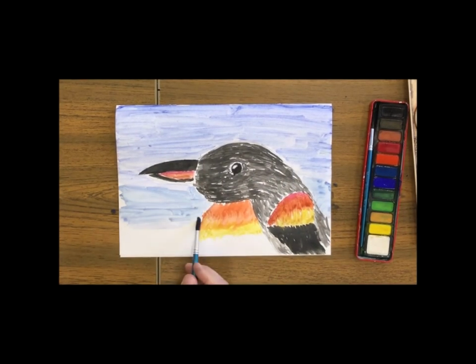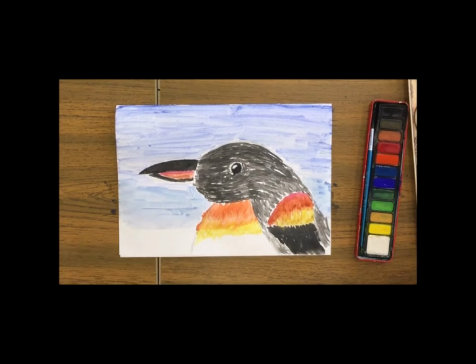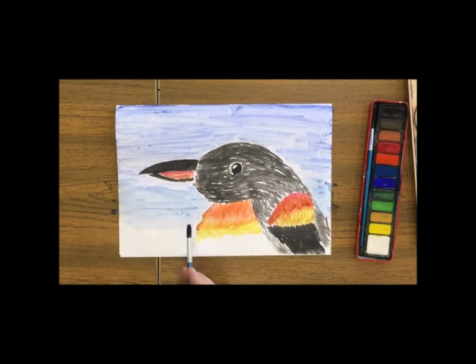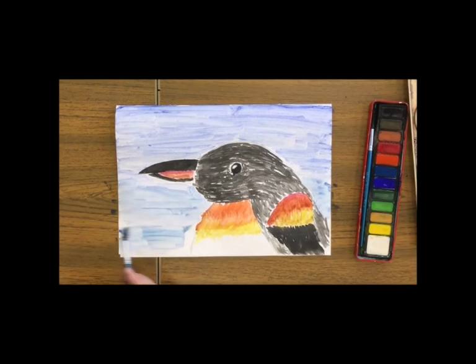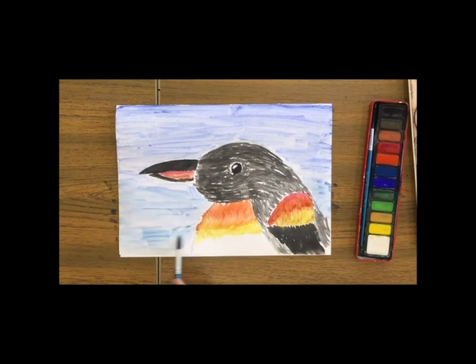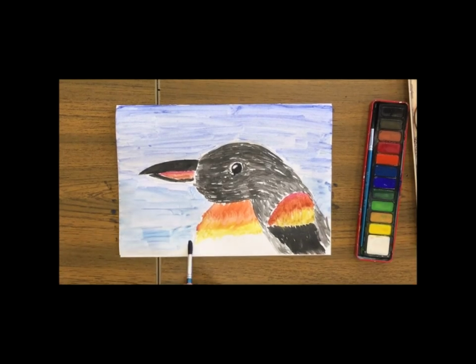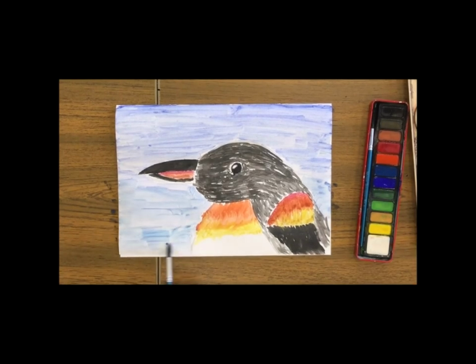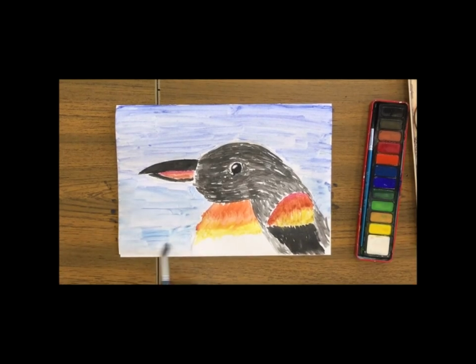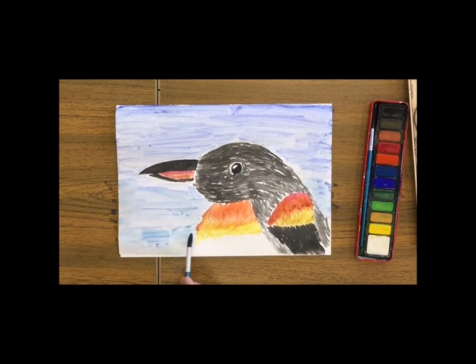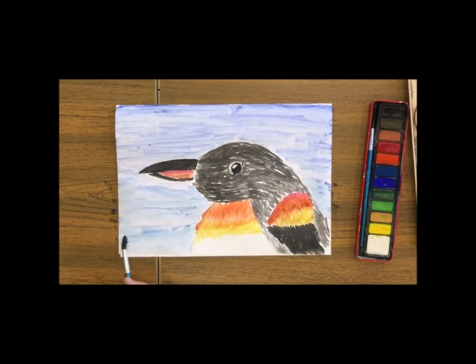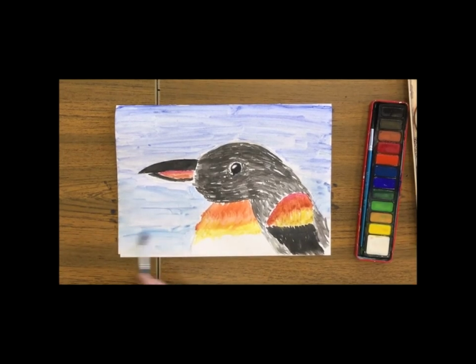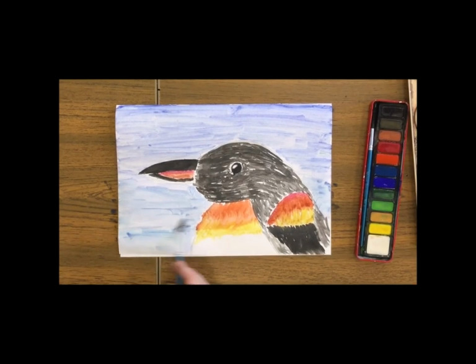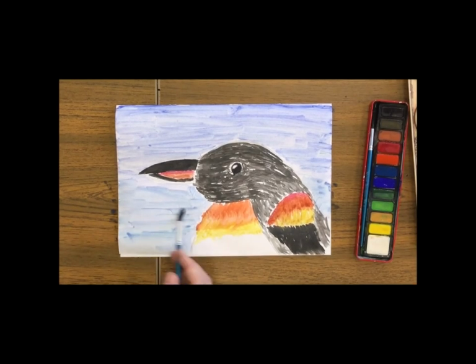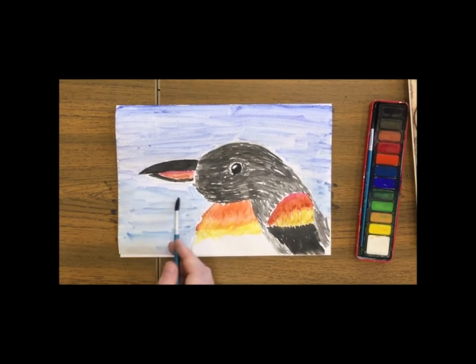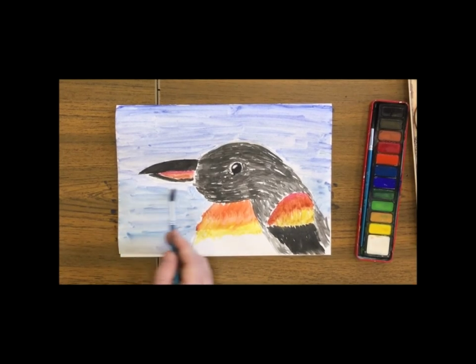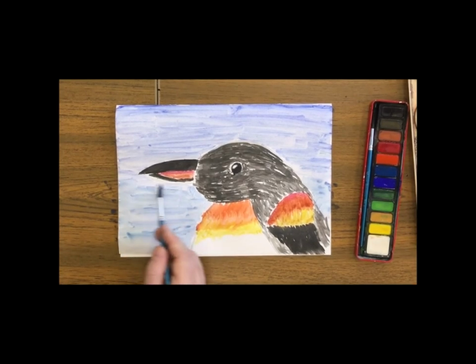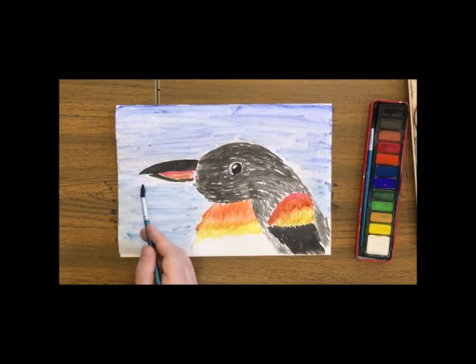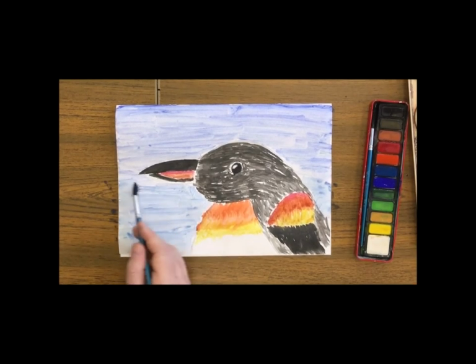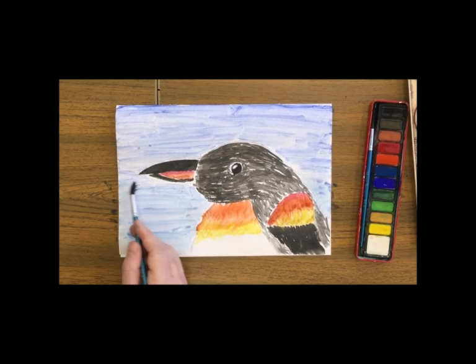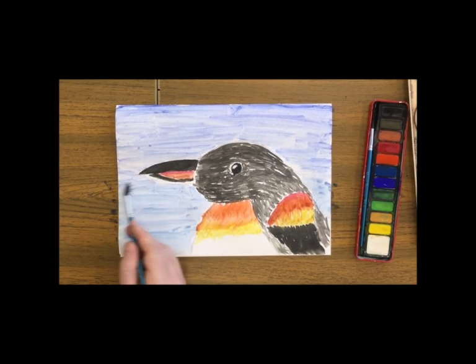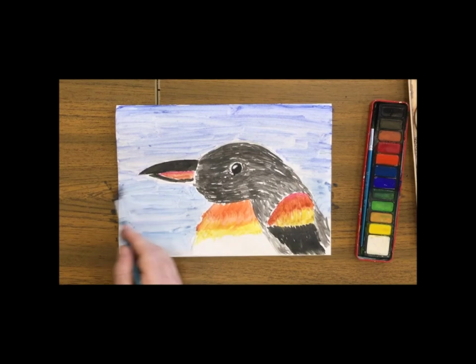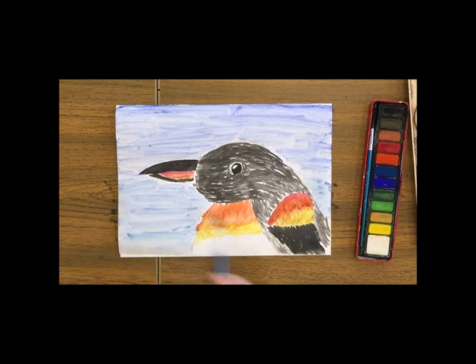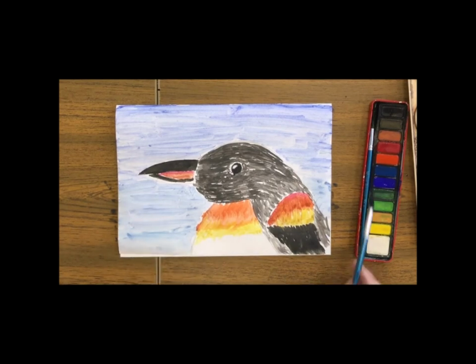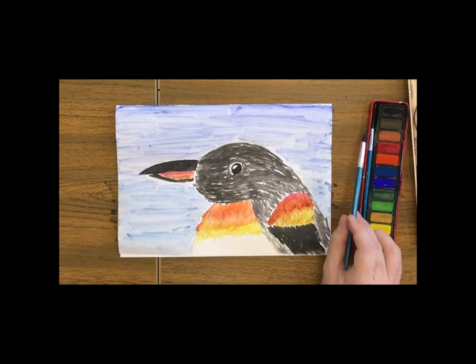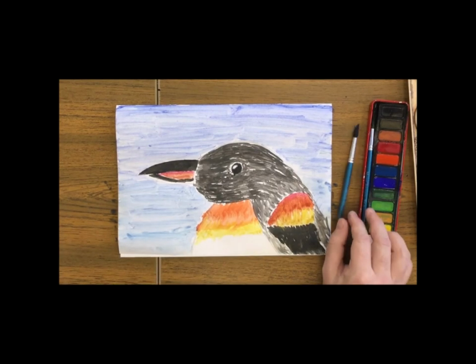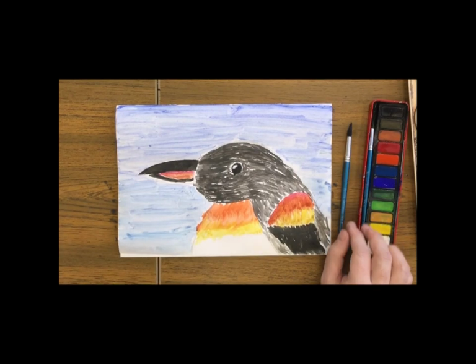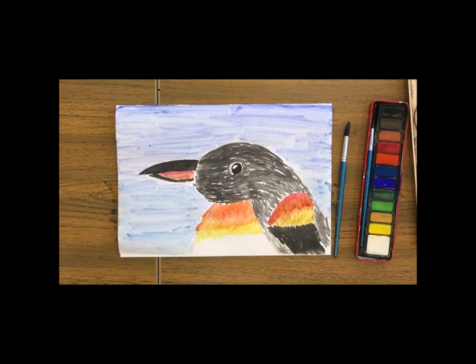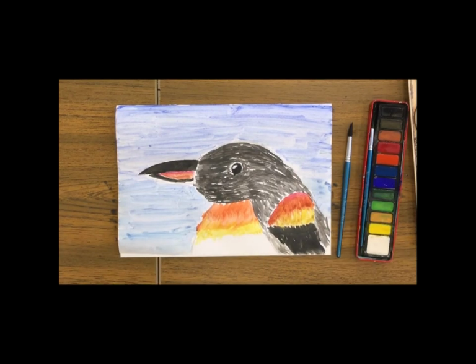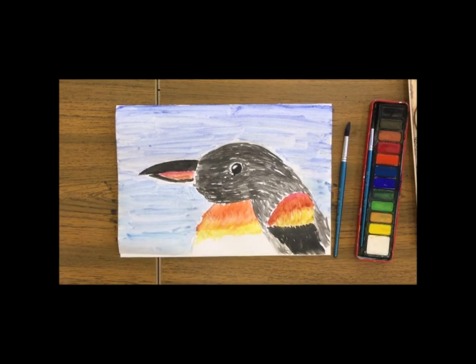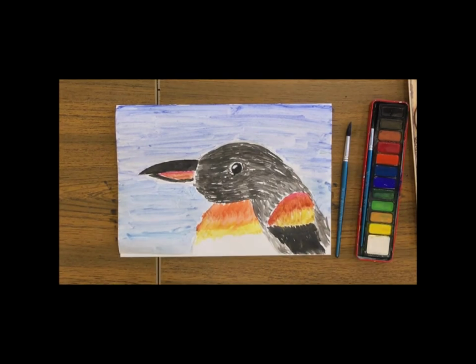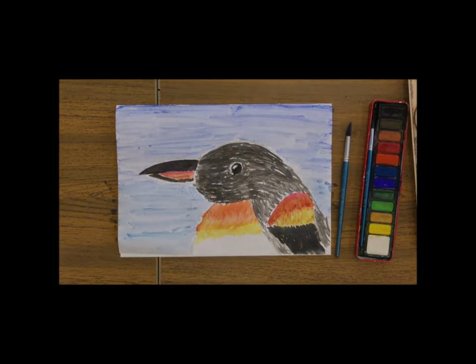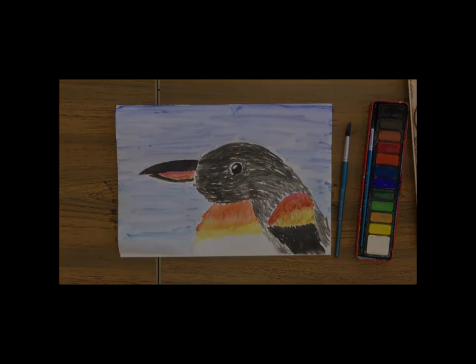And that's it — a fantastic emperor penguin picture! It can be done with watercolours, any sort of paints, felt tips or coloured pencils. Thank you, guys.